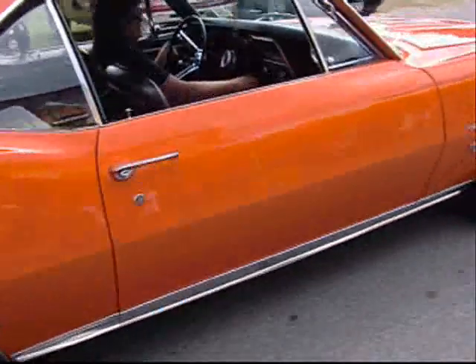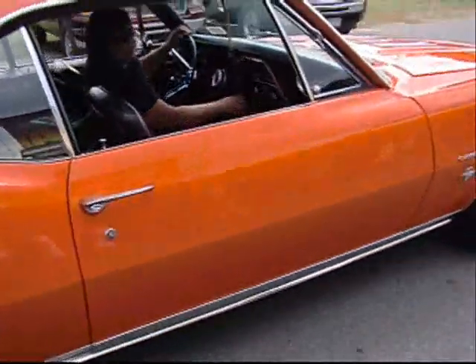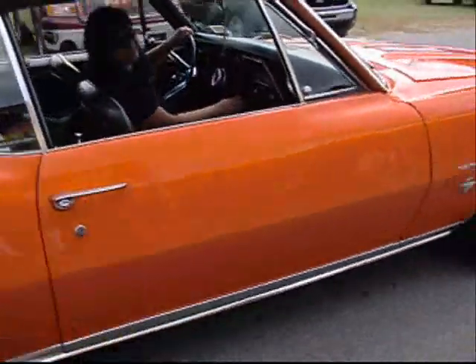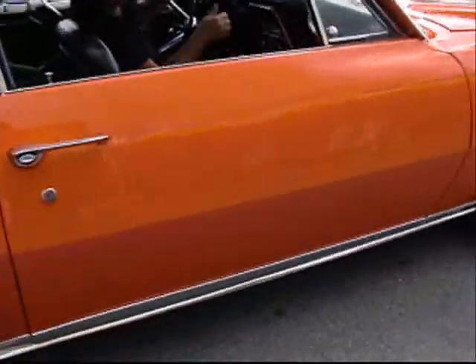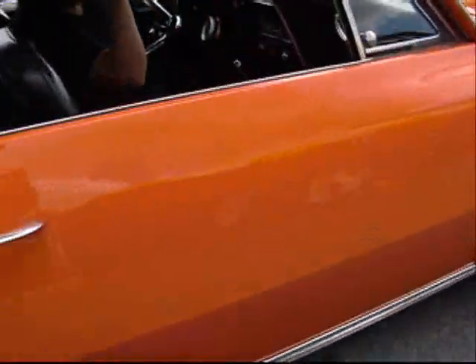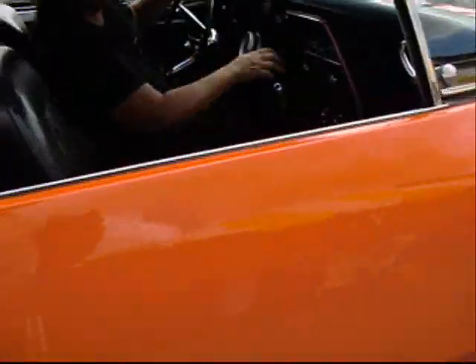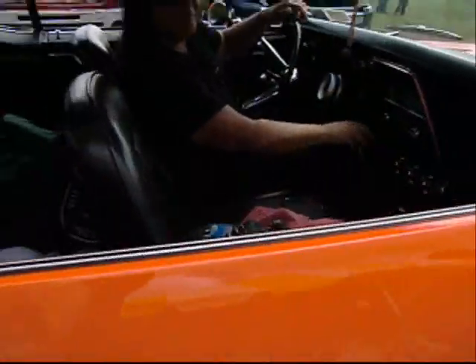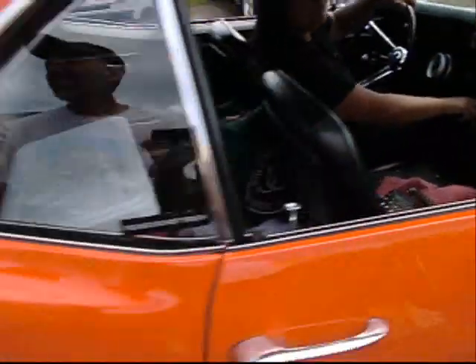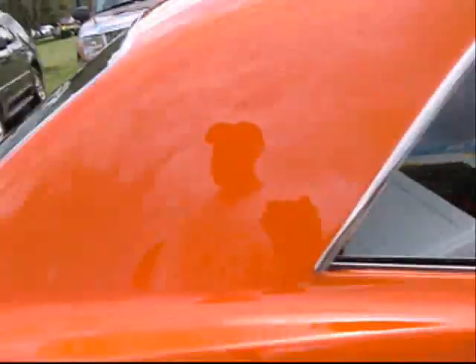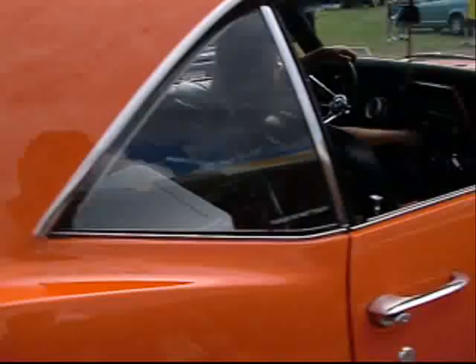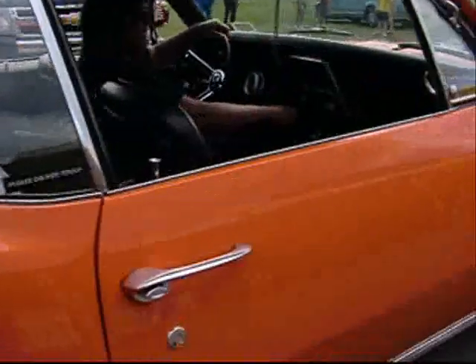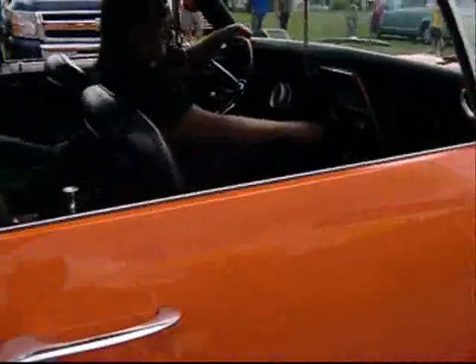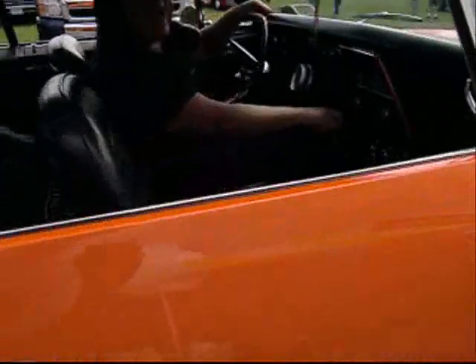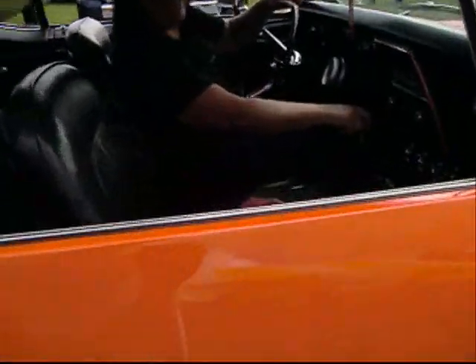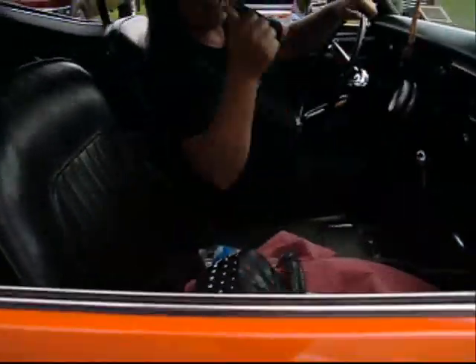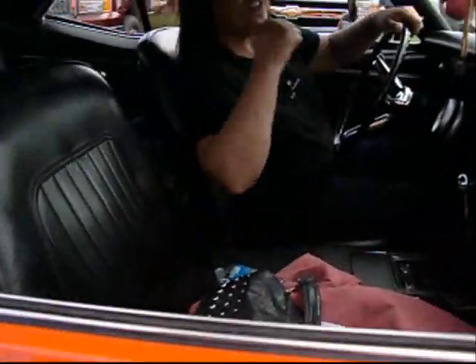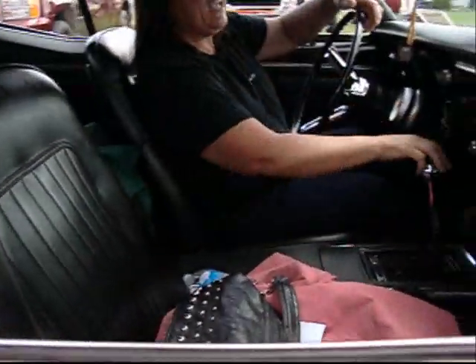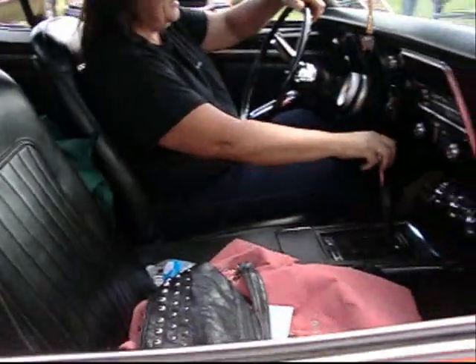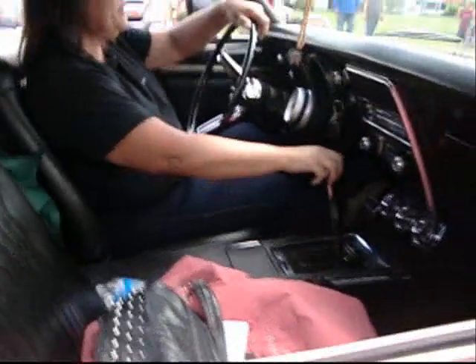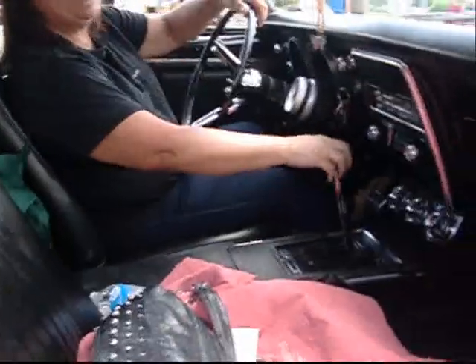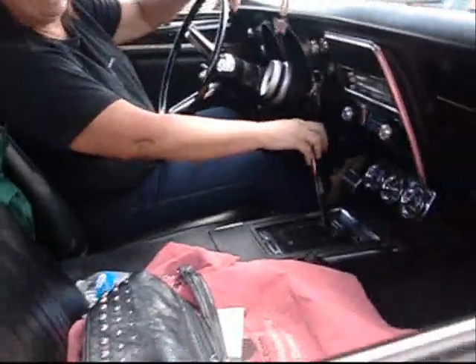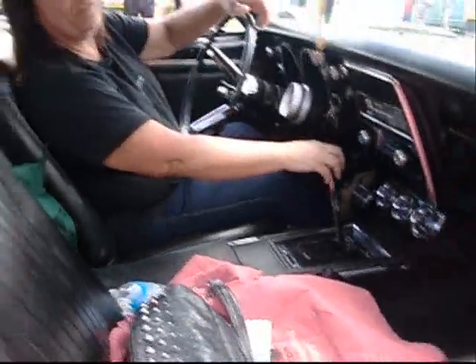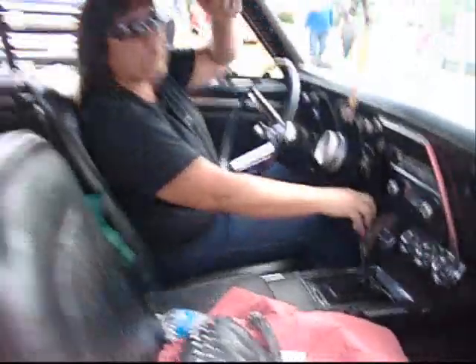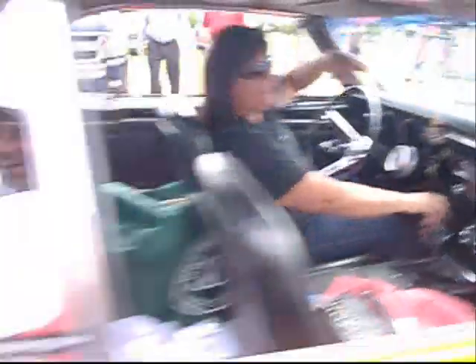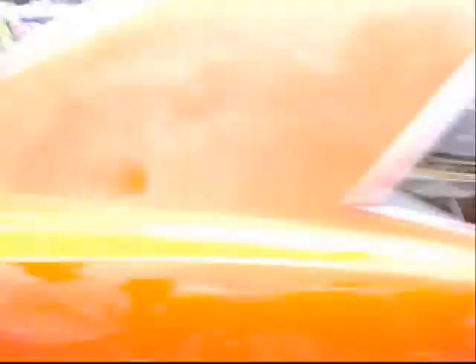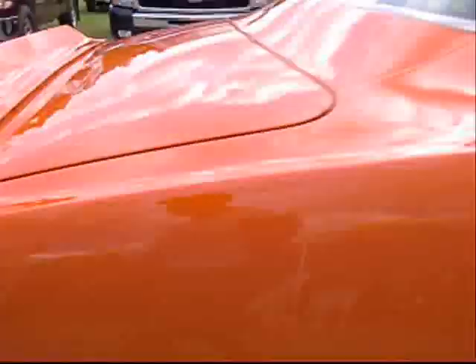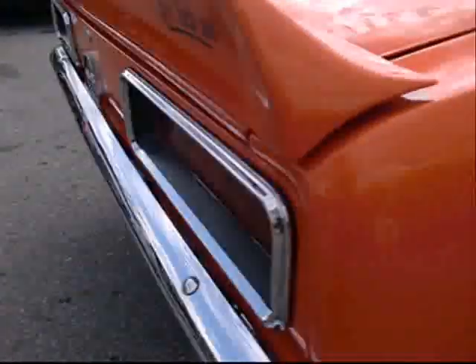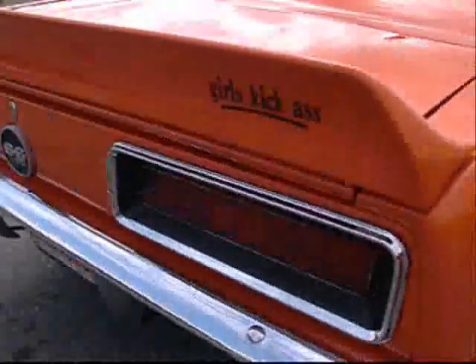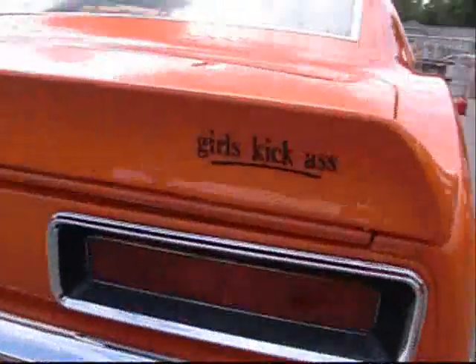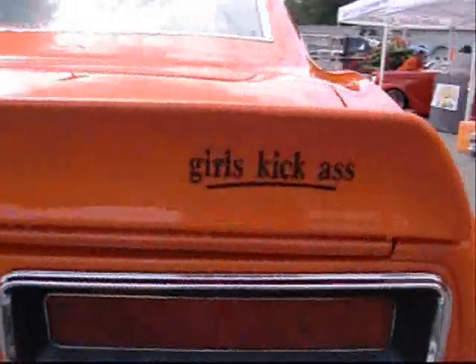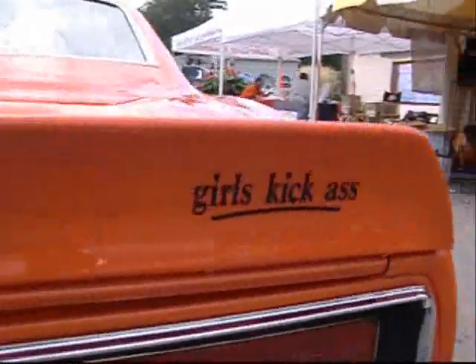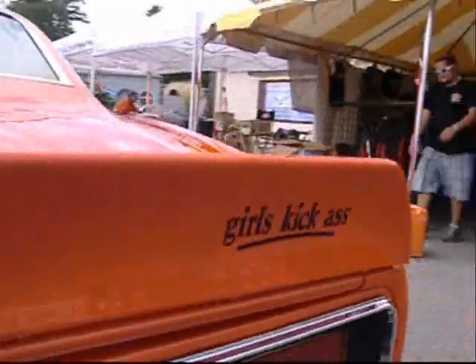Do you guys see the rubber cams? Yeah, I got that in the video. Camaro girl. Girls kick ass! Pardon me? Girls kick ass. I didn't see that one. Girls kick ass — yeah.